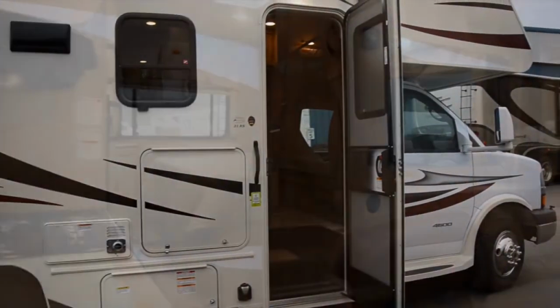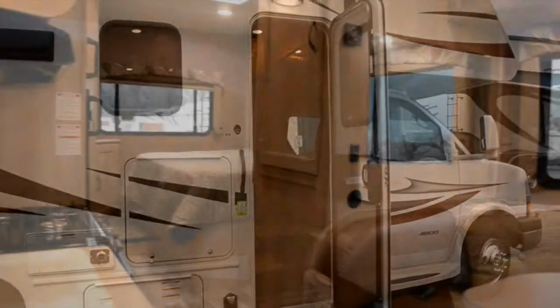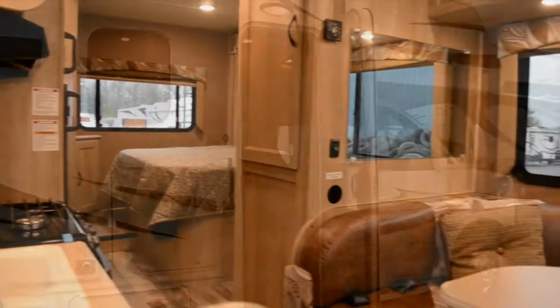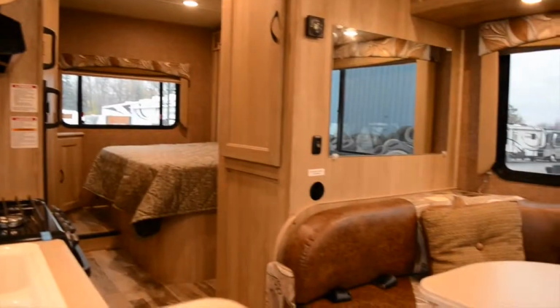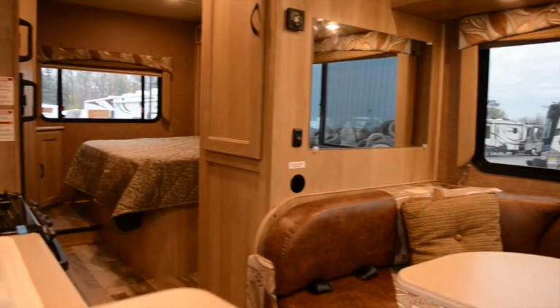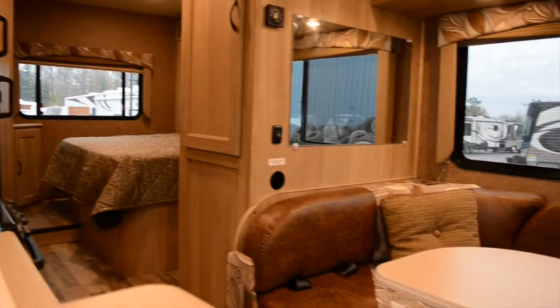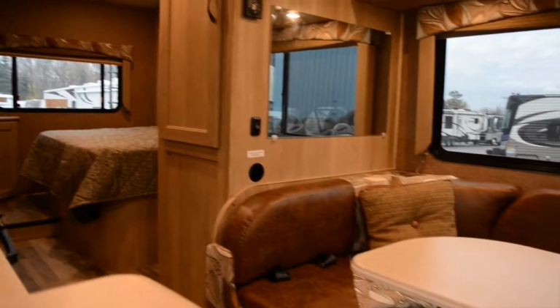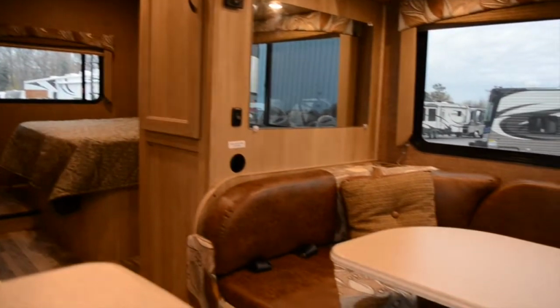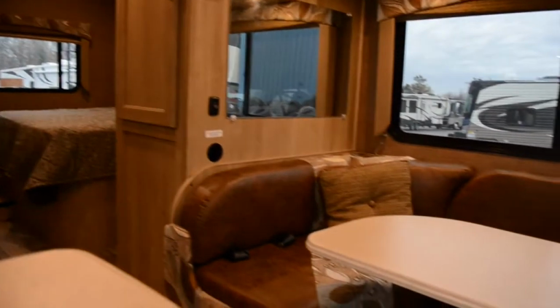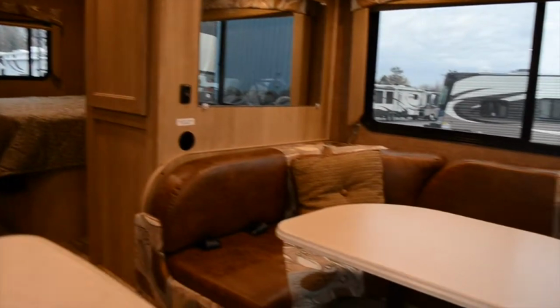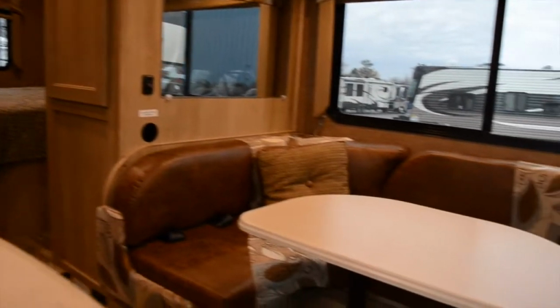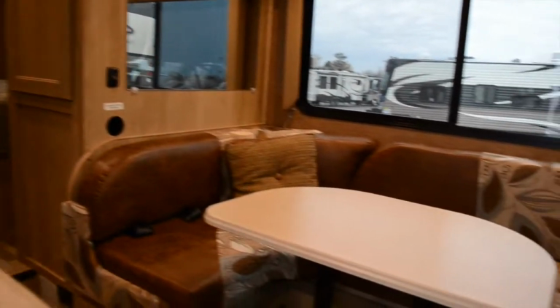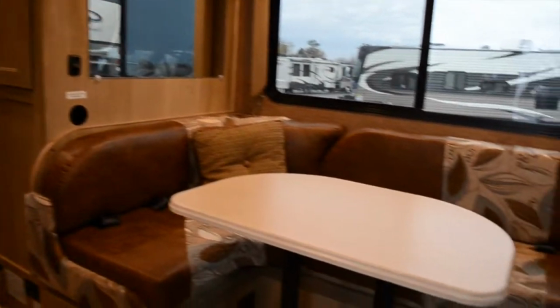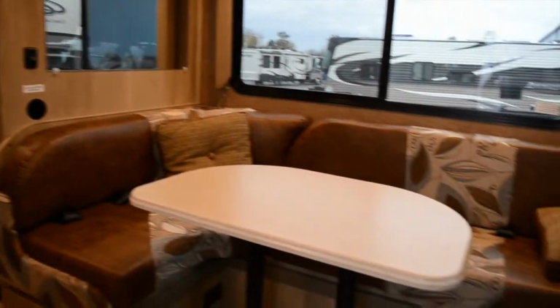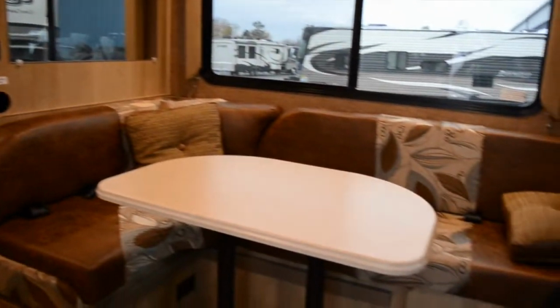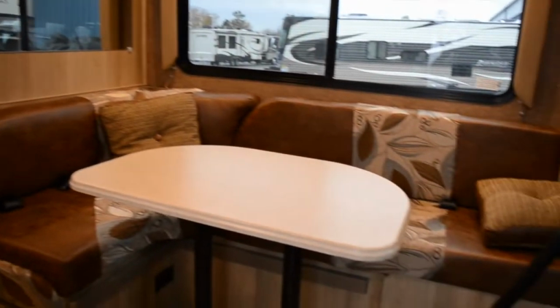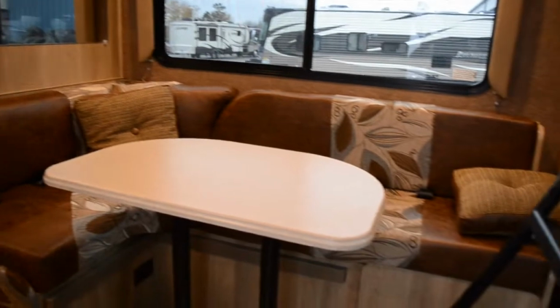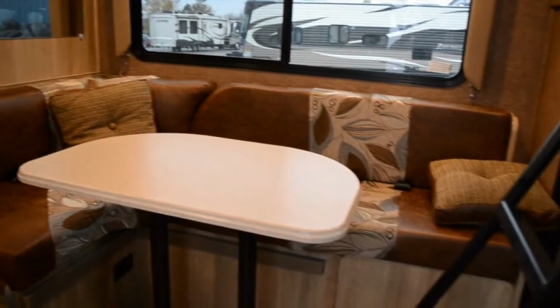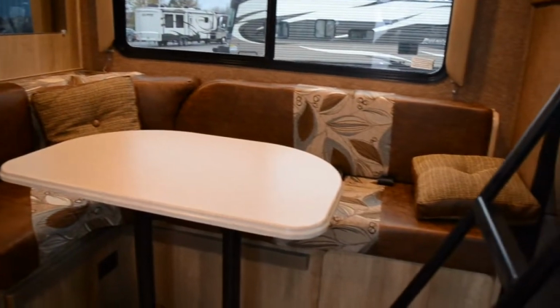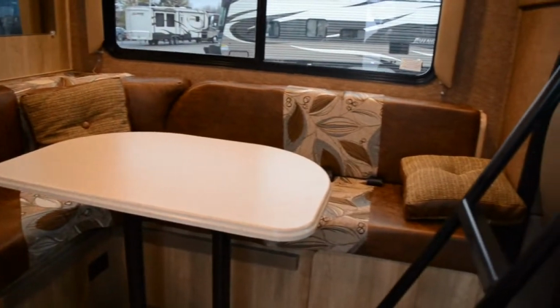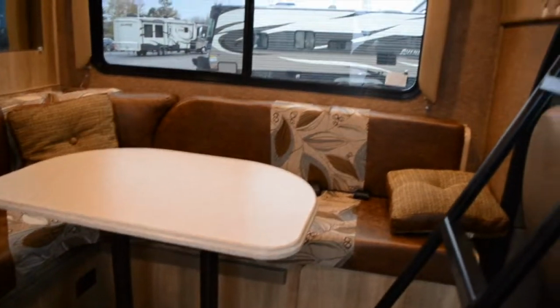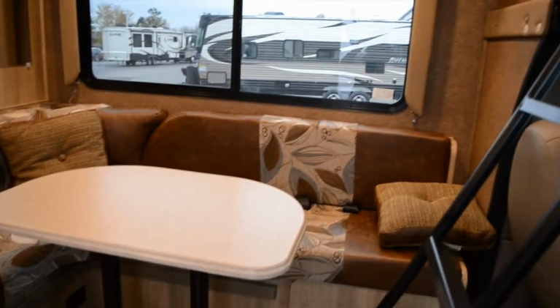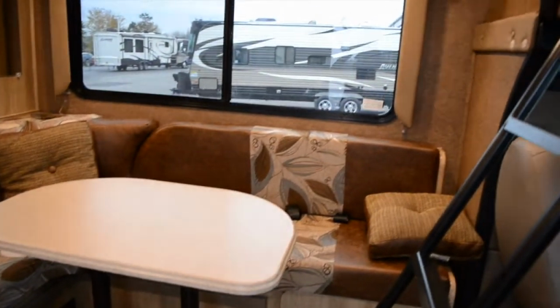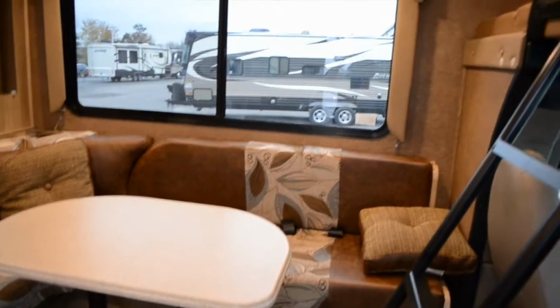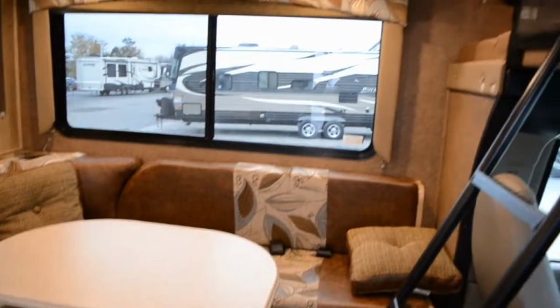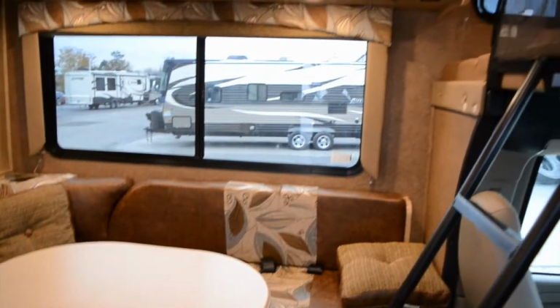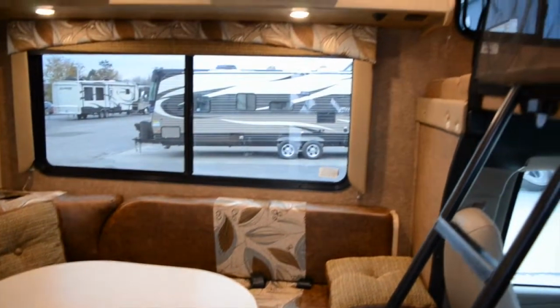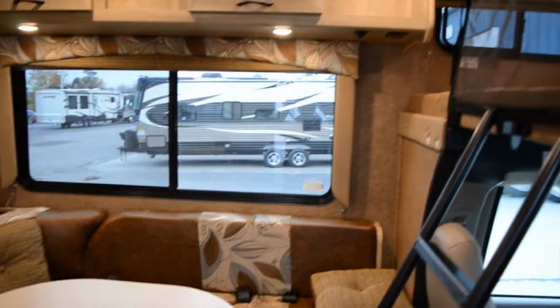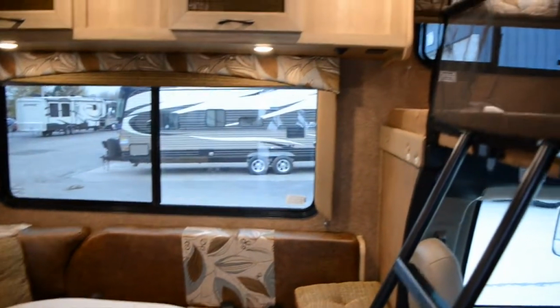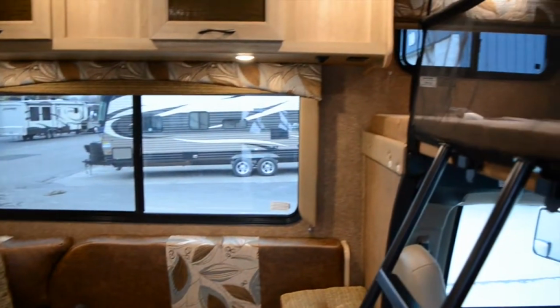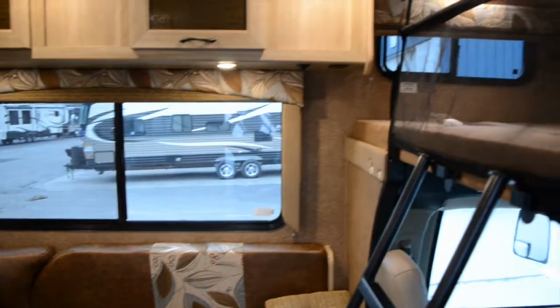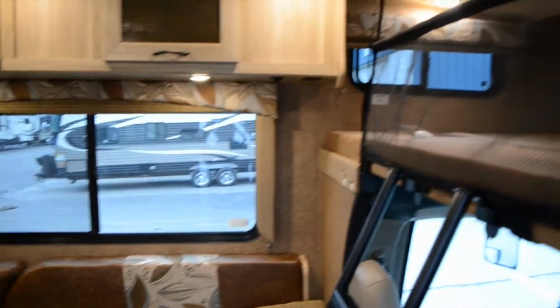The inside of your Freelander 21RSC has the hazelnut interior color scheme, platinum woodgrain, and LED lighting.